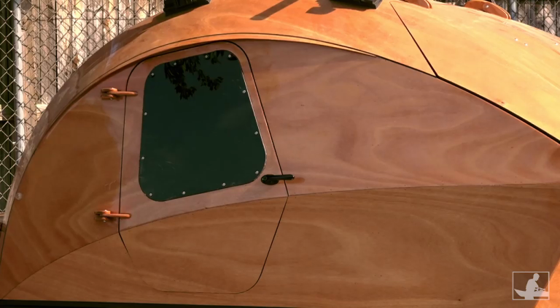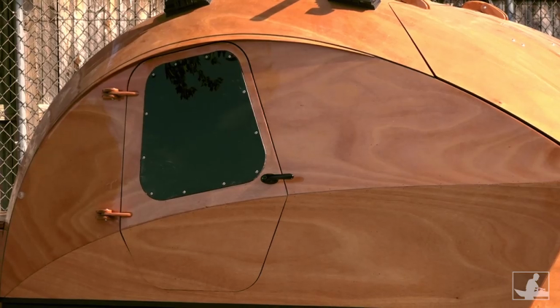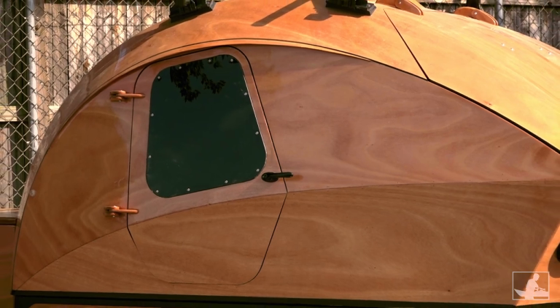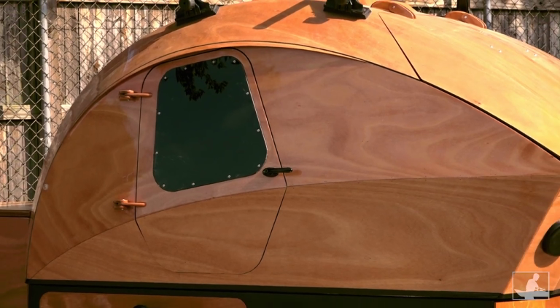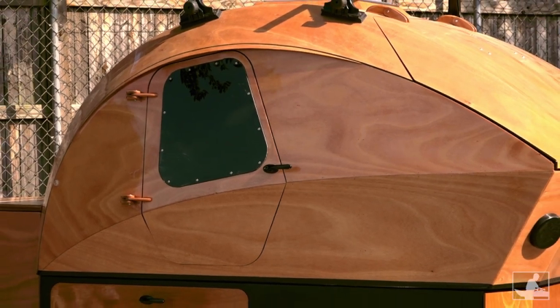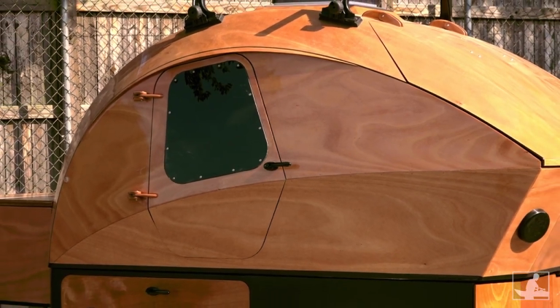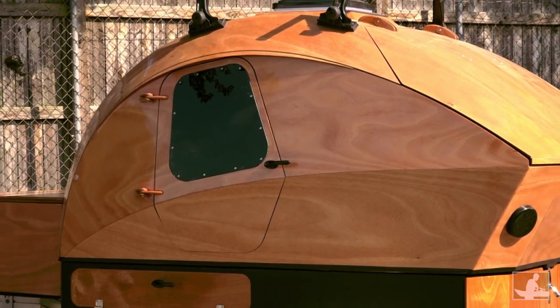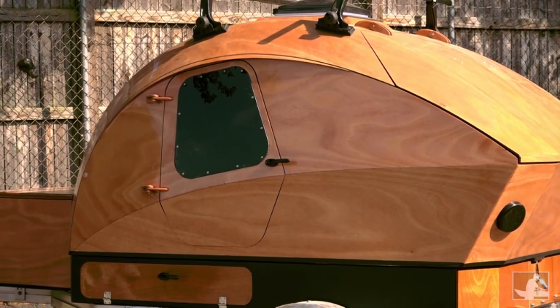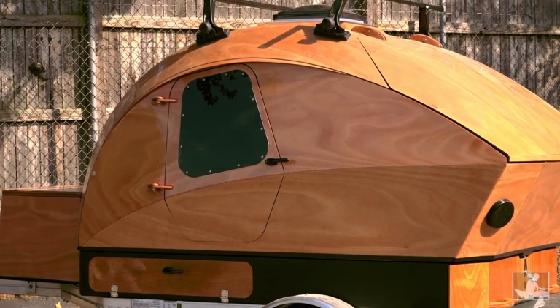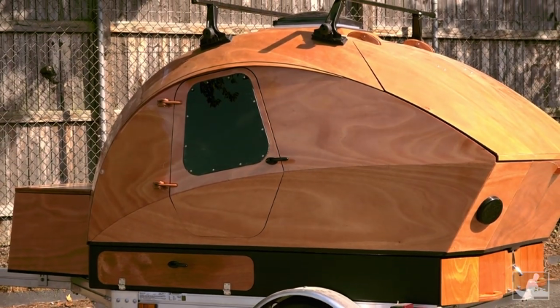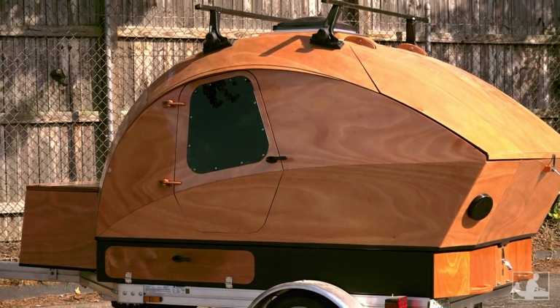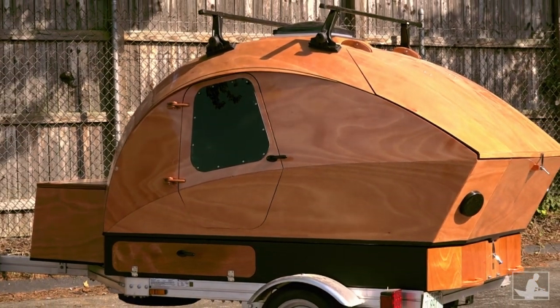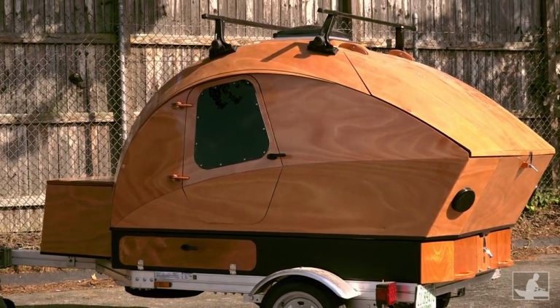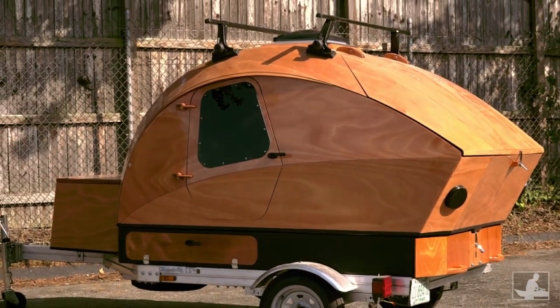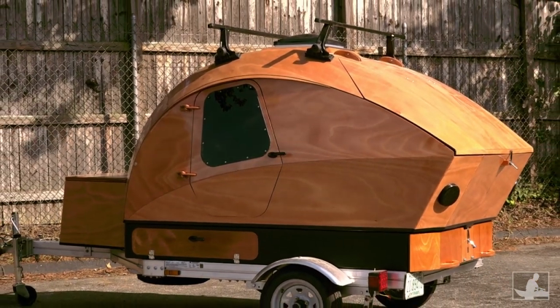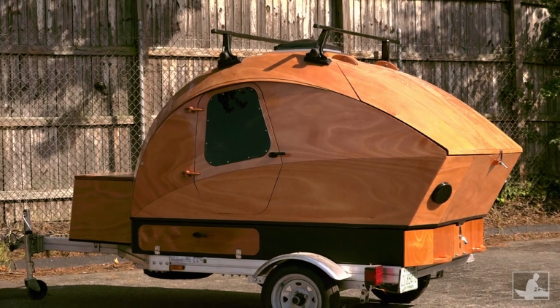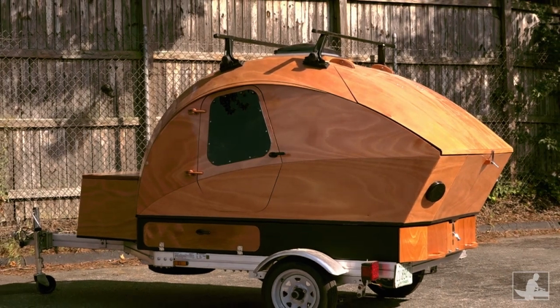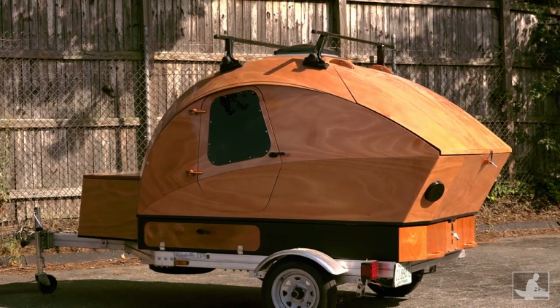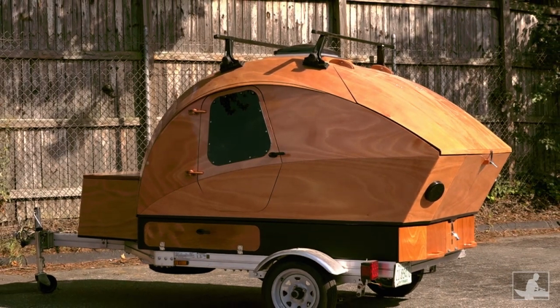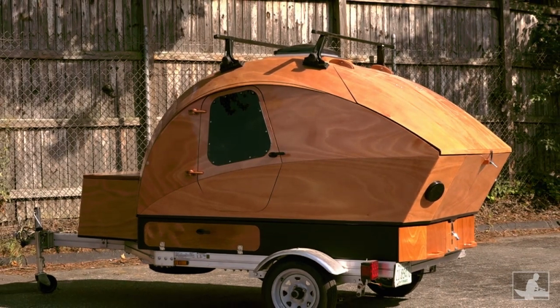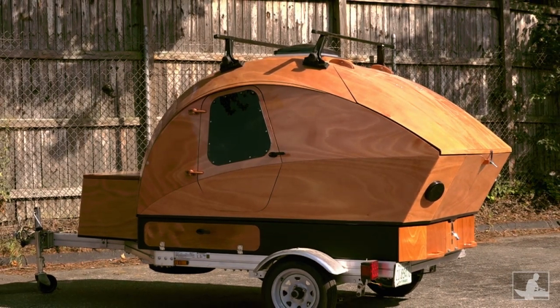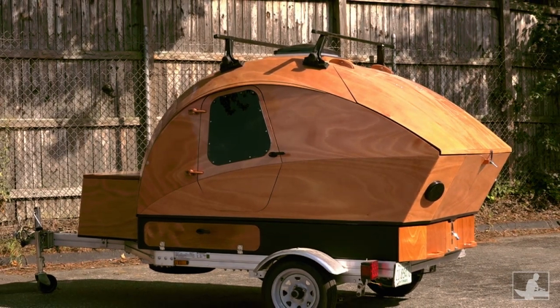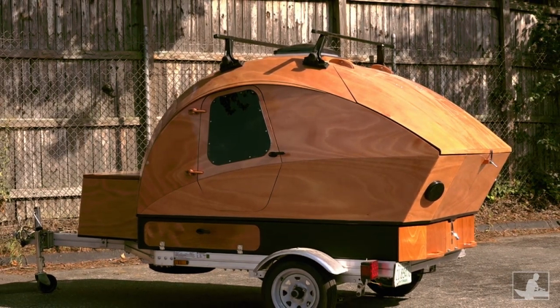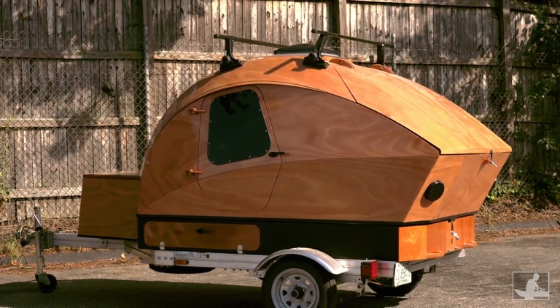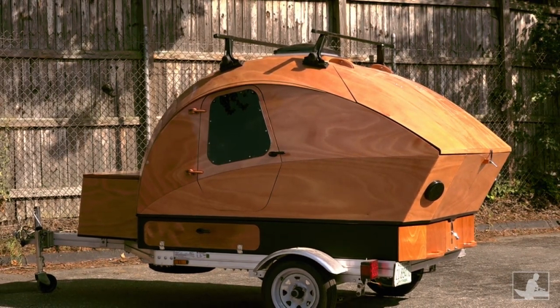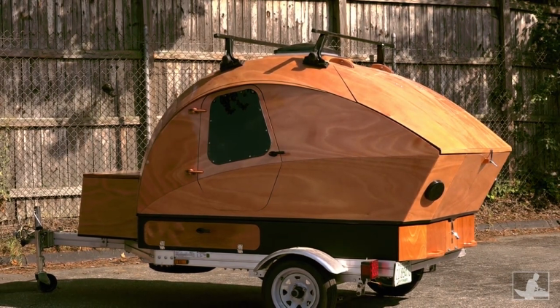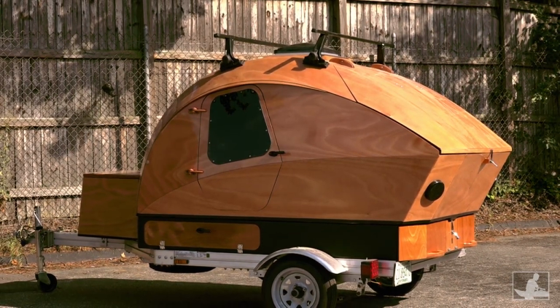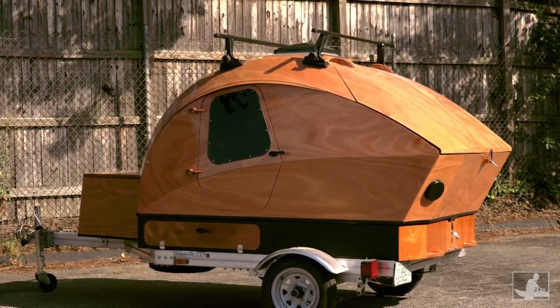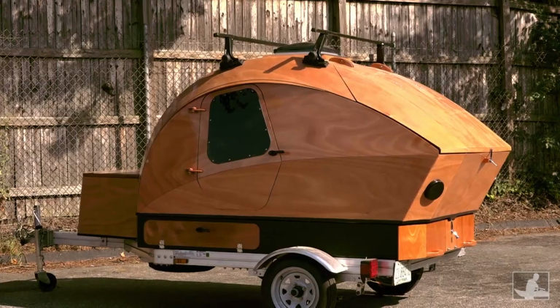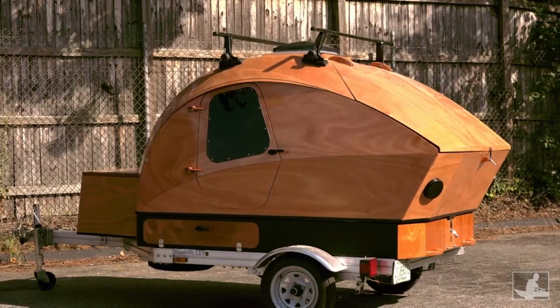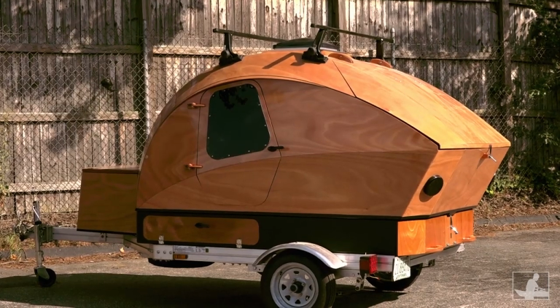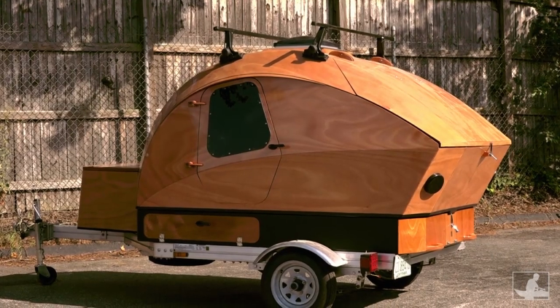When complete, the integrated cargo carrier slots neatly between the camper and your trailer. All five compartments are lockable, using hardware included in the kit.